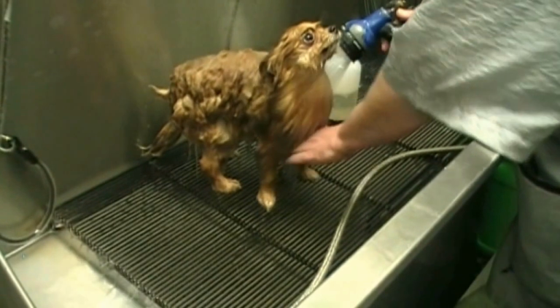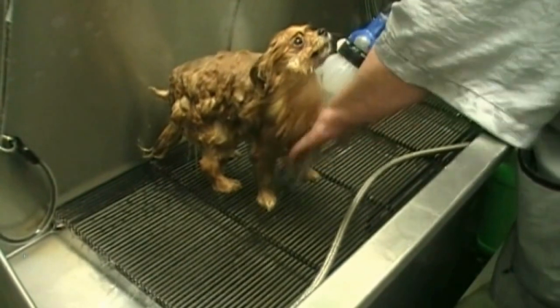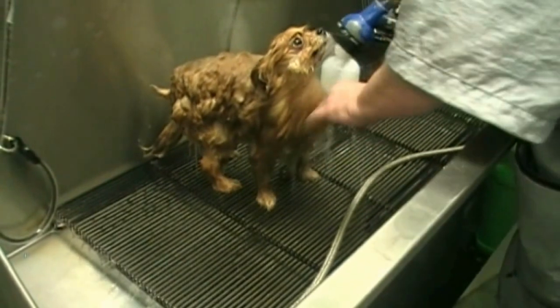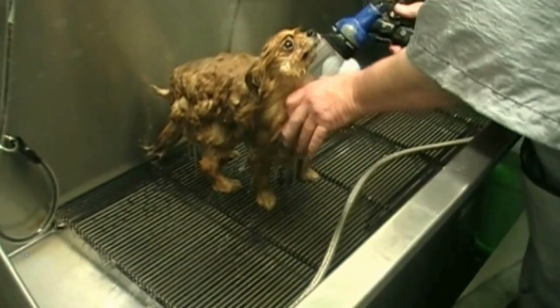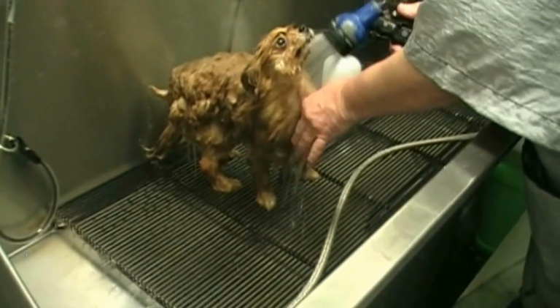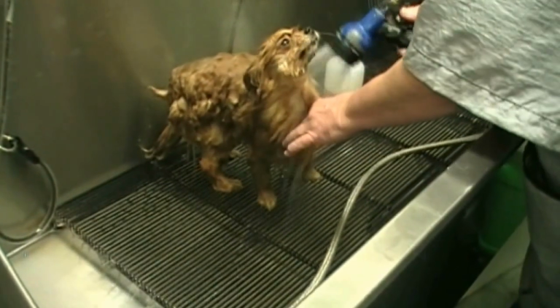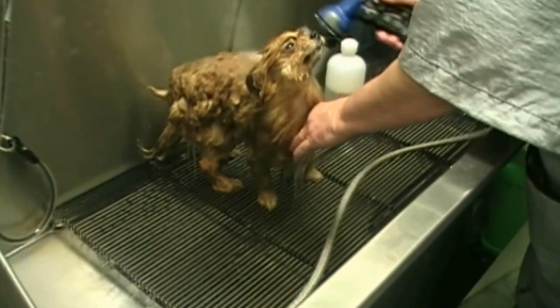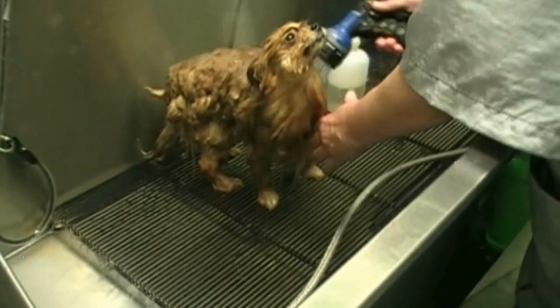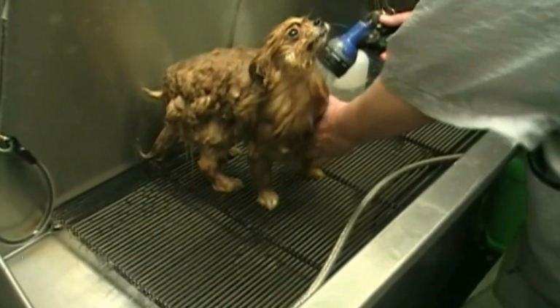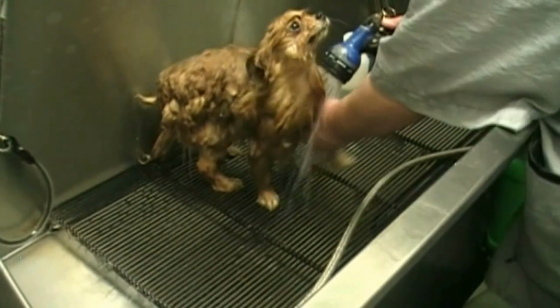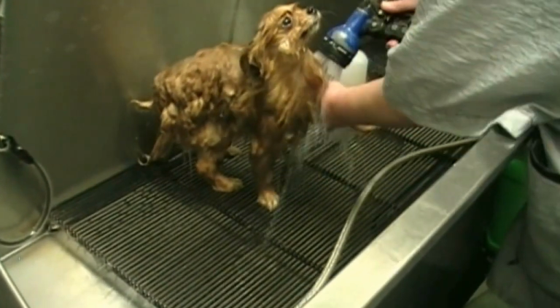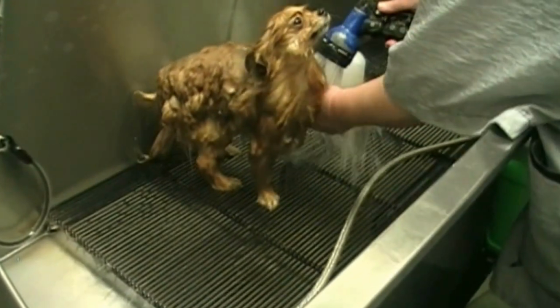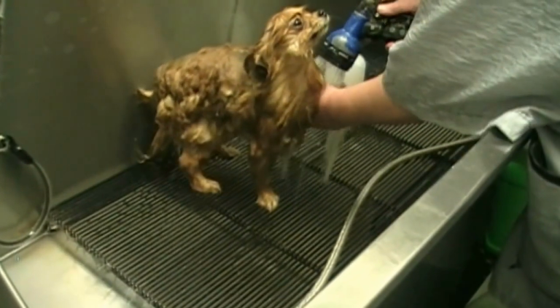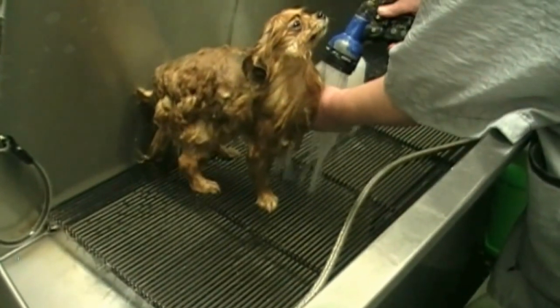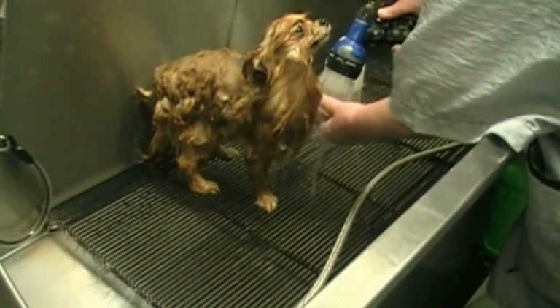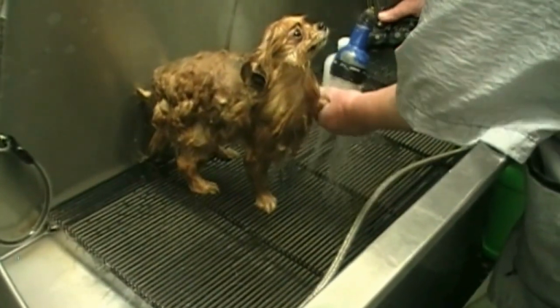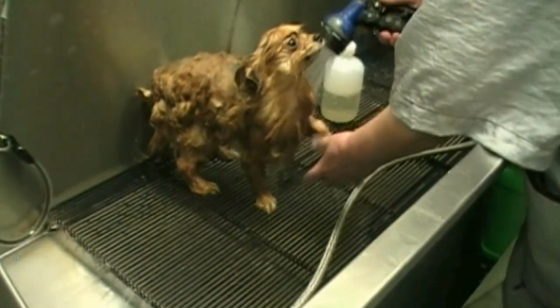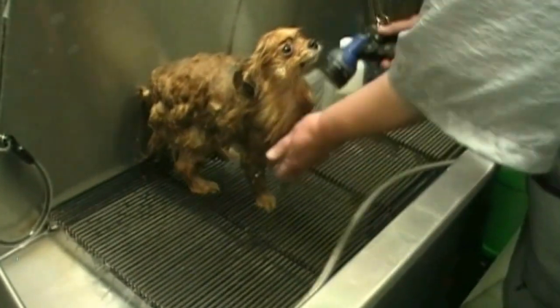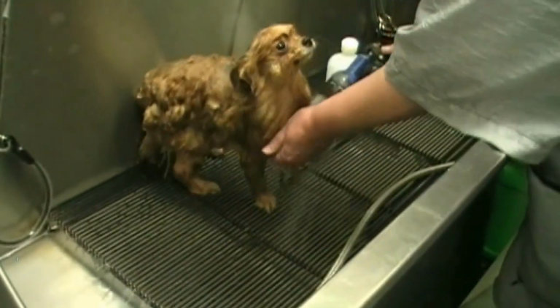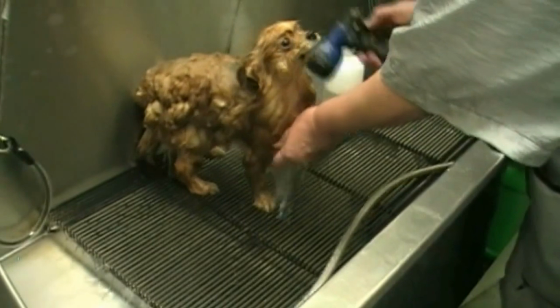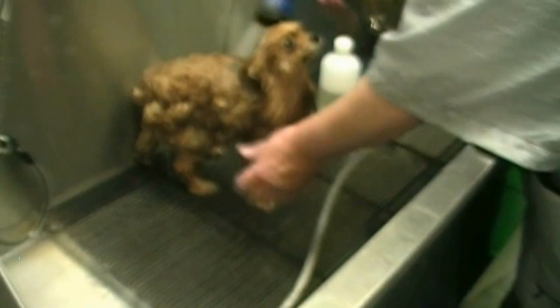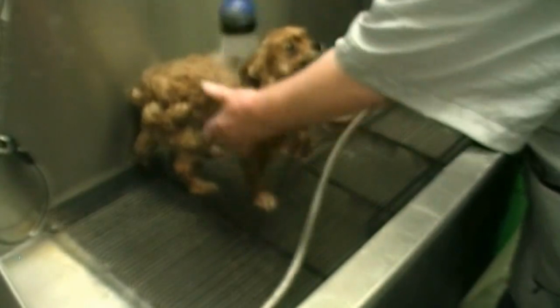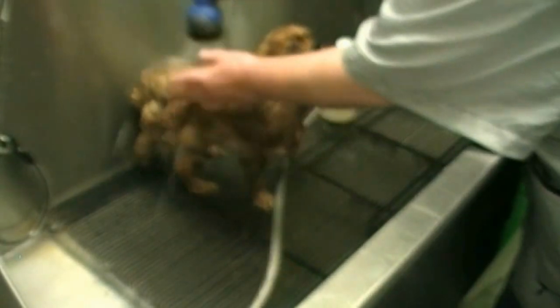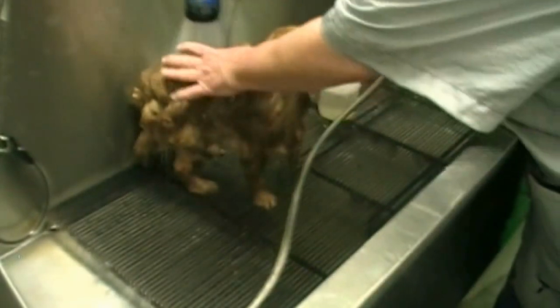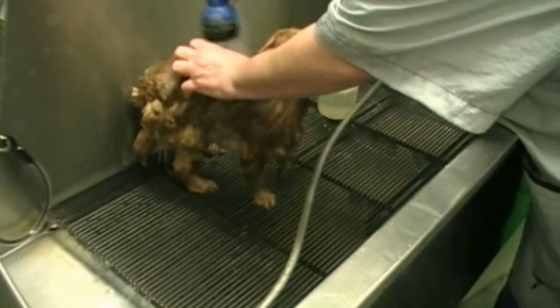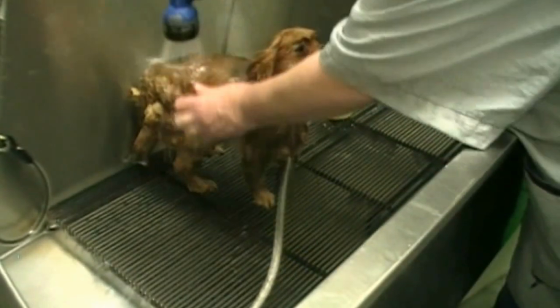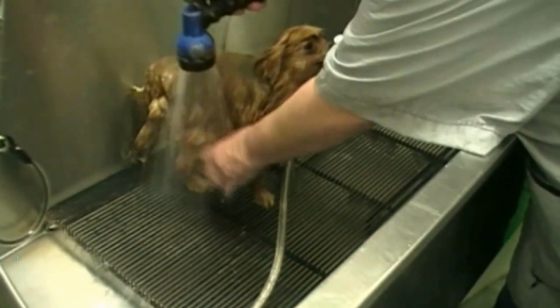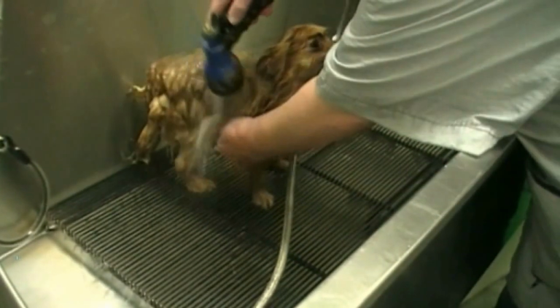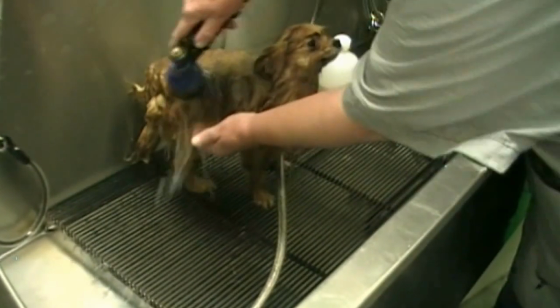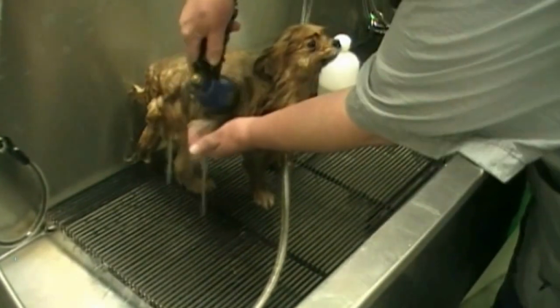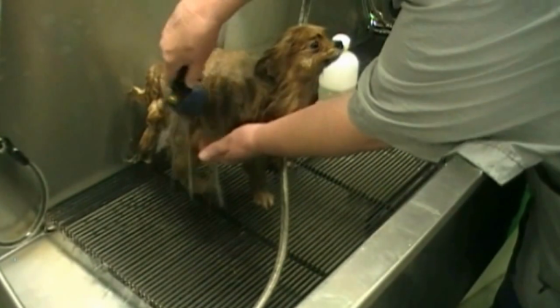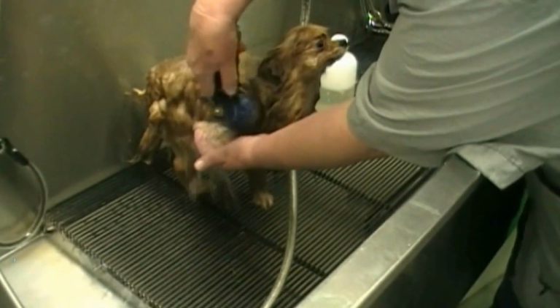Remember the coat hair is very, very thick. Make sure all shampoo is rinsed out, leaving the coat squeaky clean.